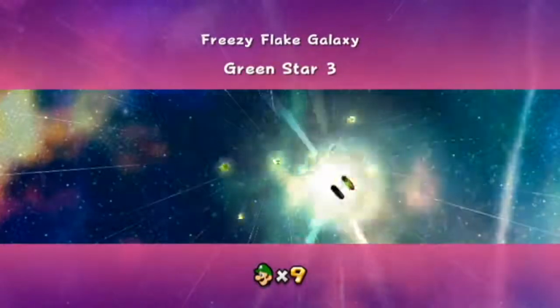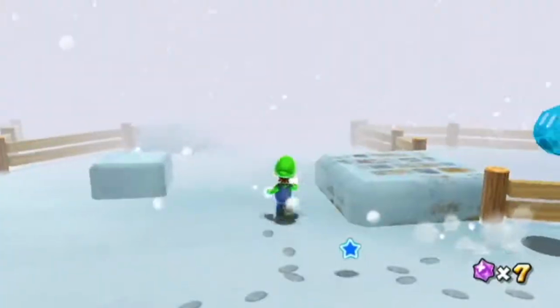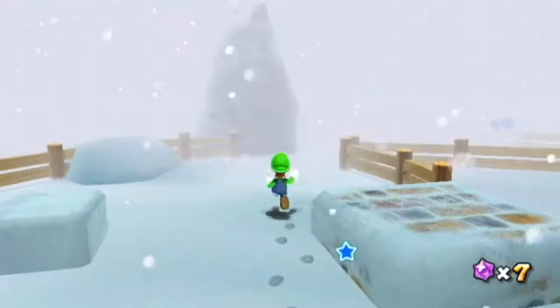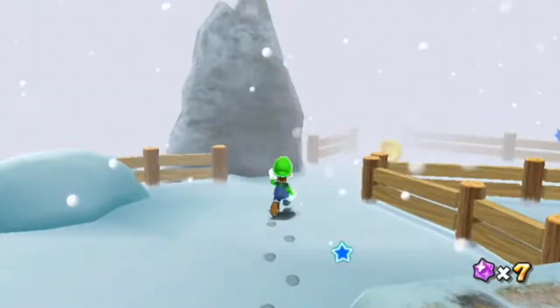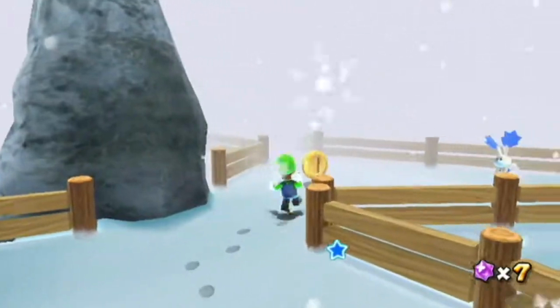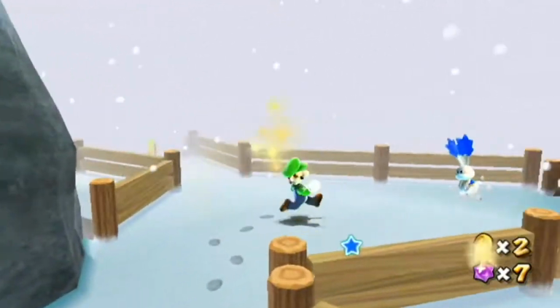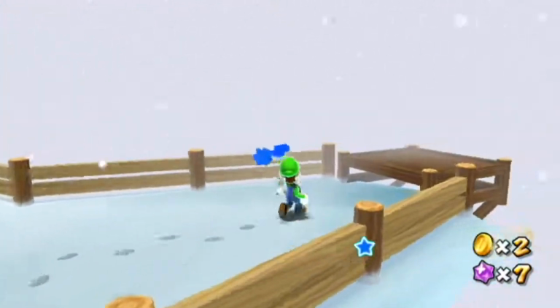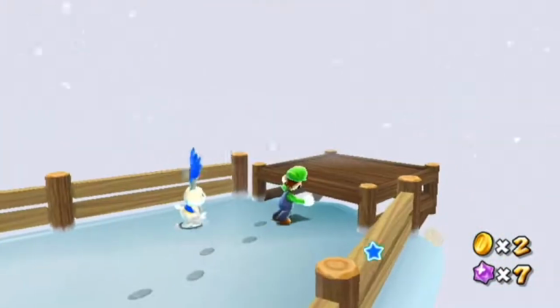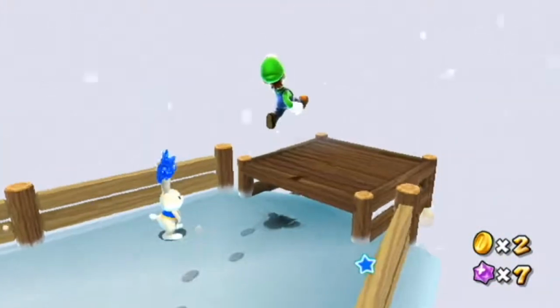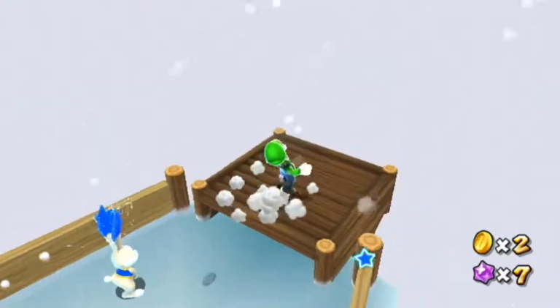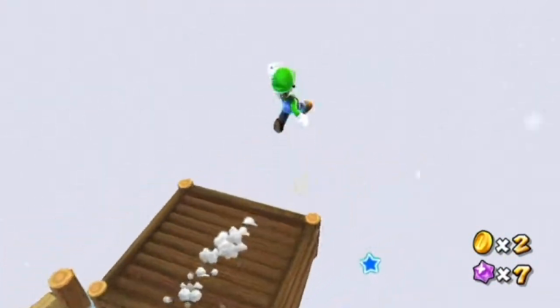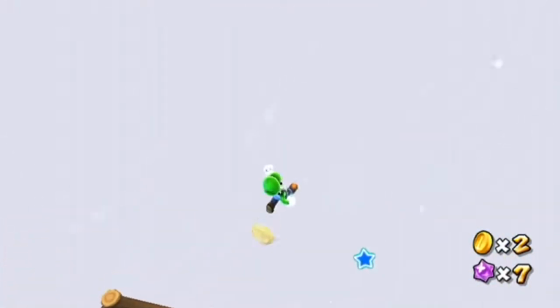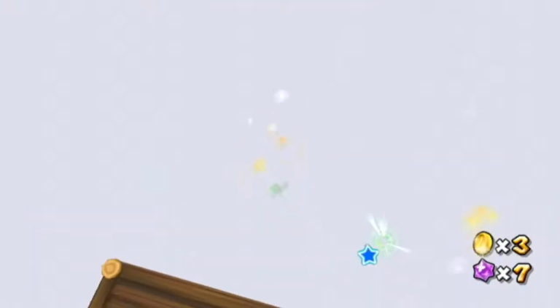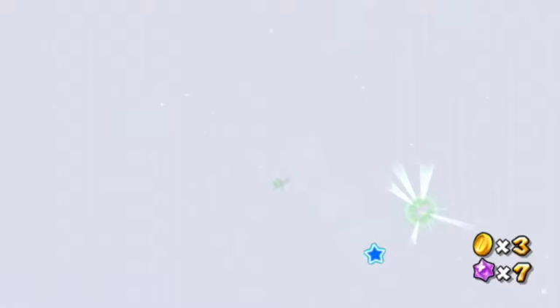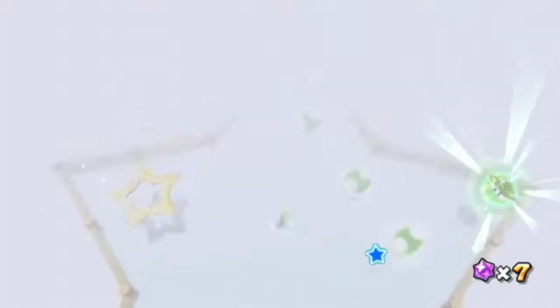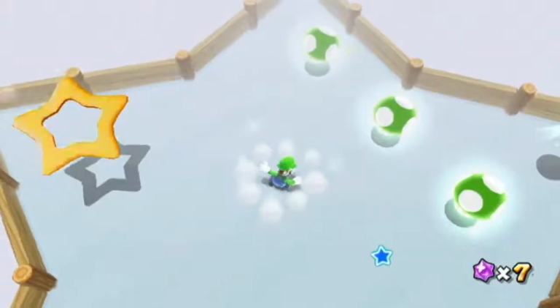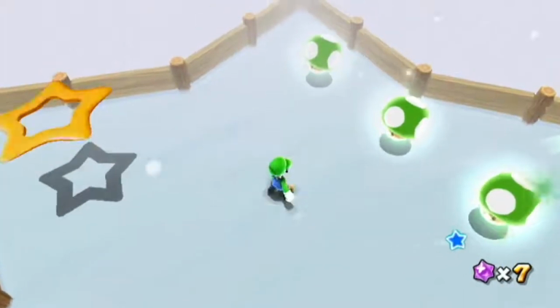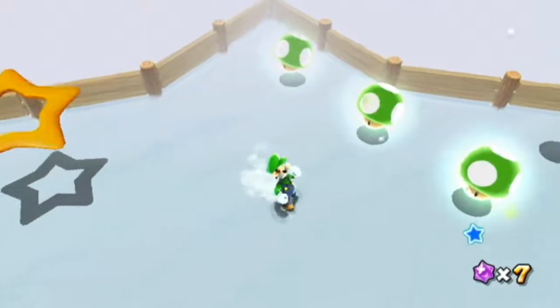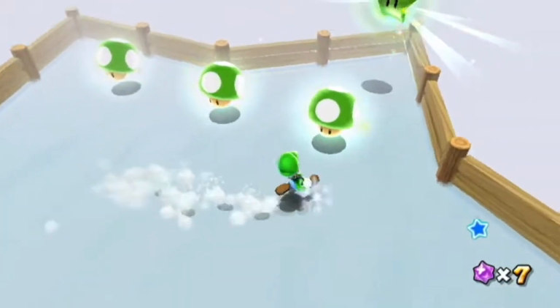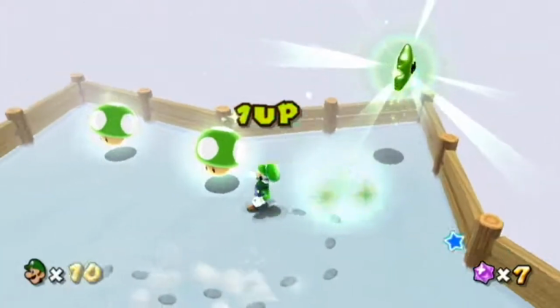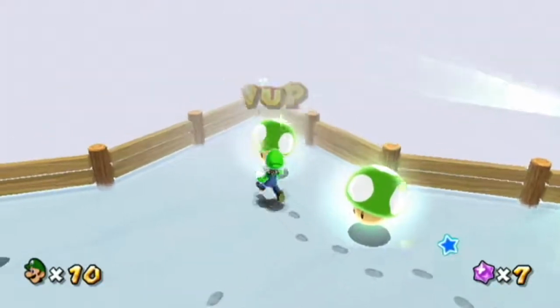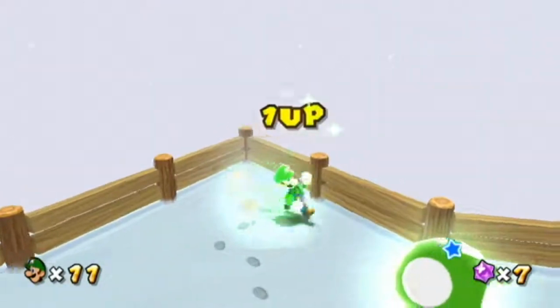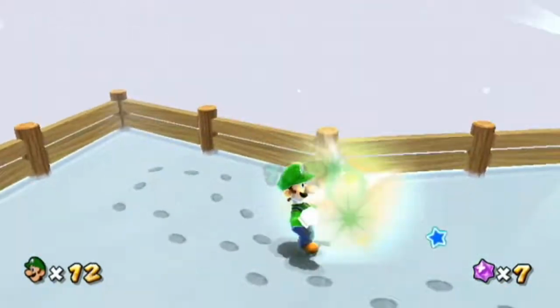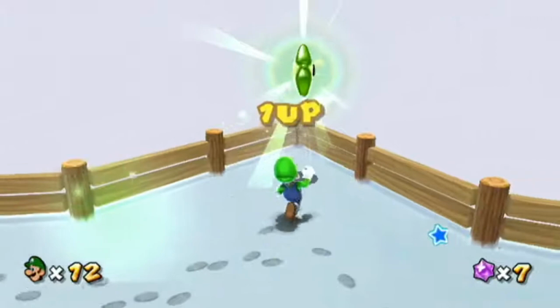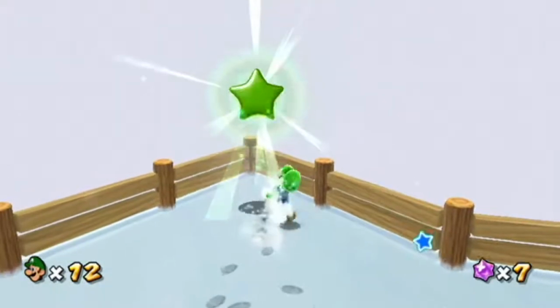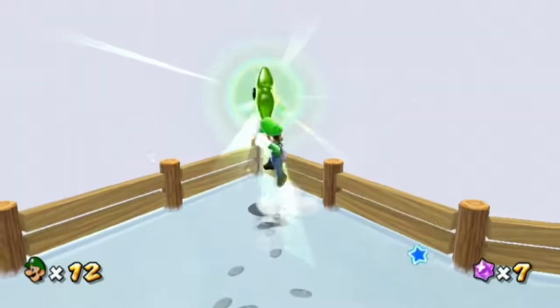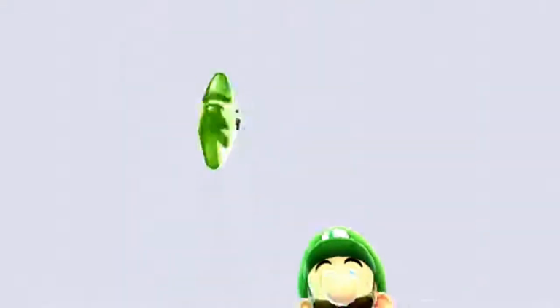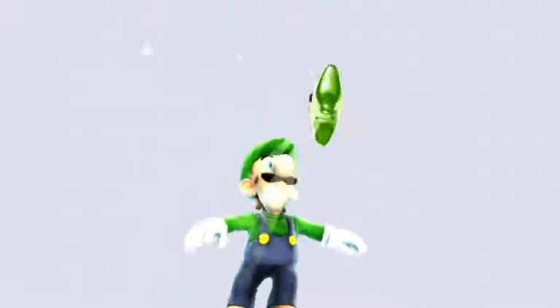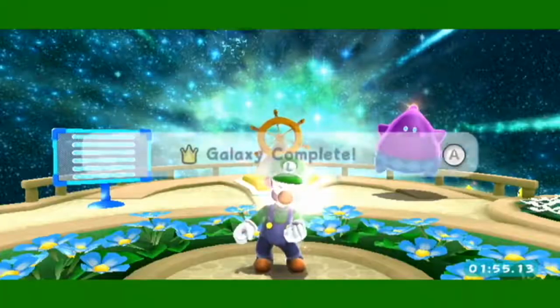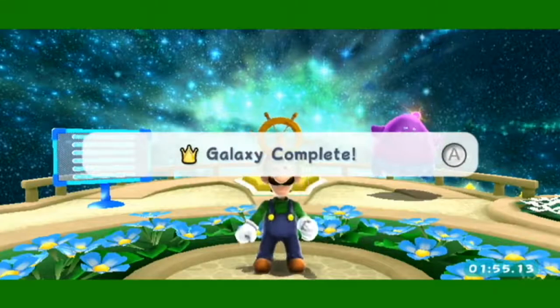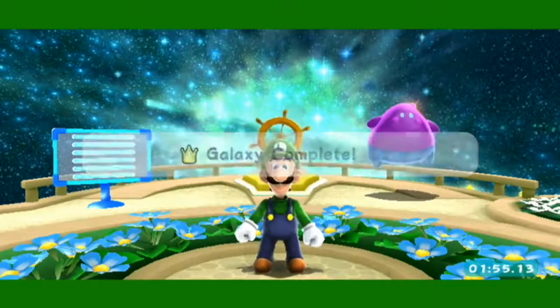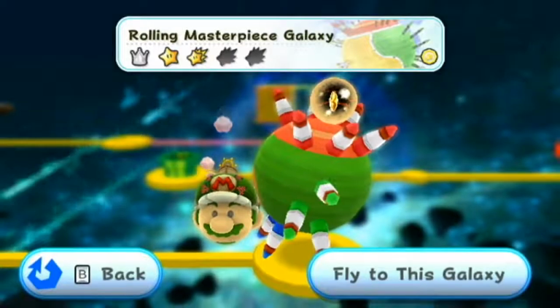Star number three. Once you get to this section with the blizzard, go to this bunny and jump off into the snowy abyss below and then you'll find the star. It's some one-ups — it's a real nice, cute little area. And there you go, you got the star. Galaxy complete.